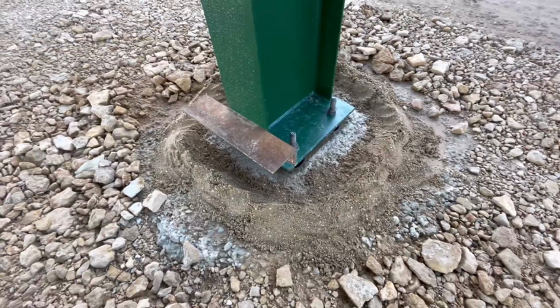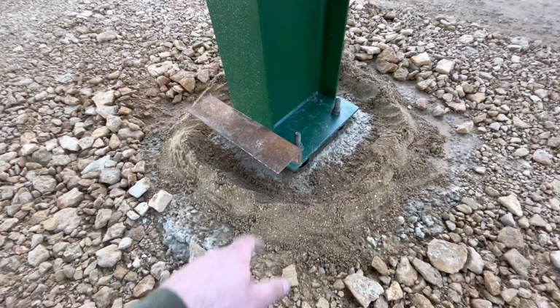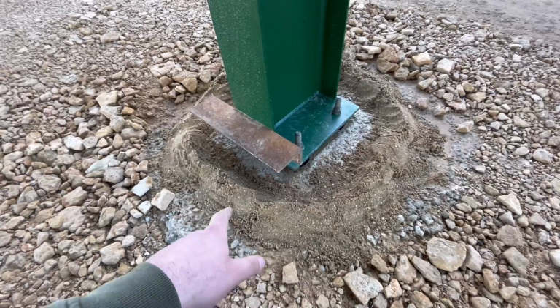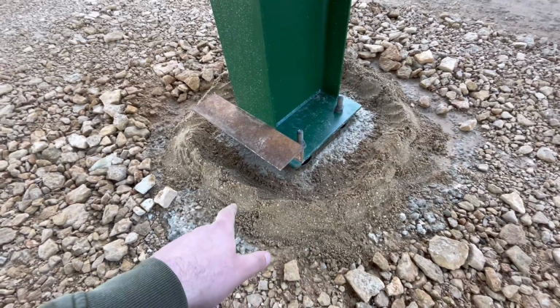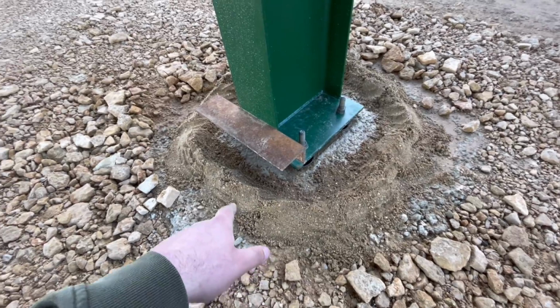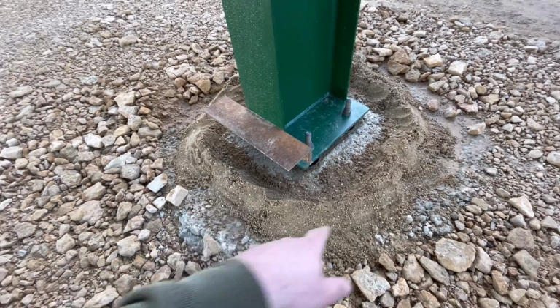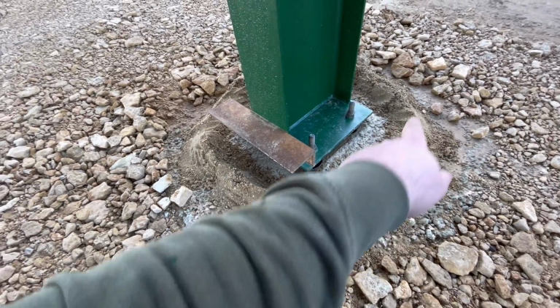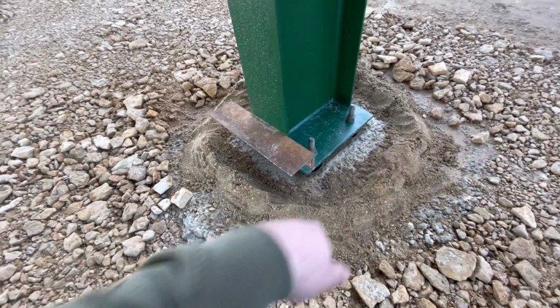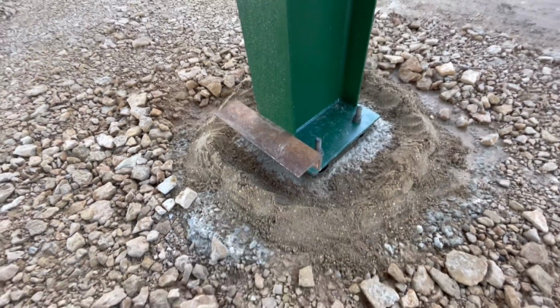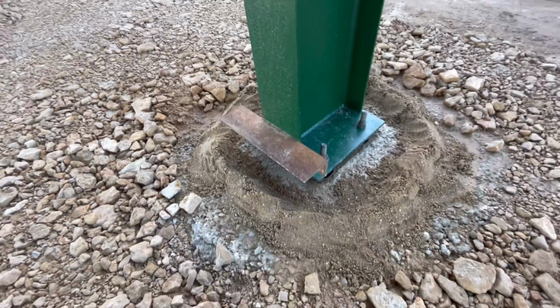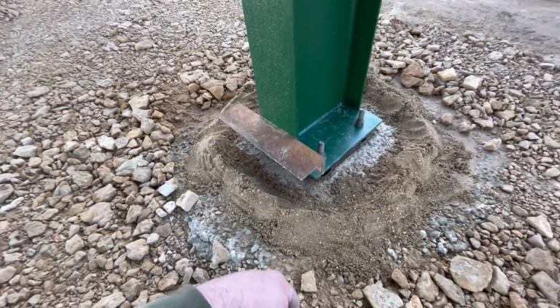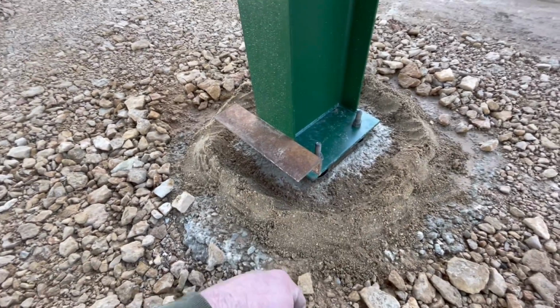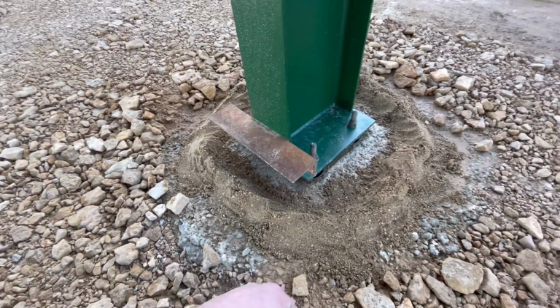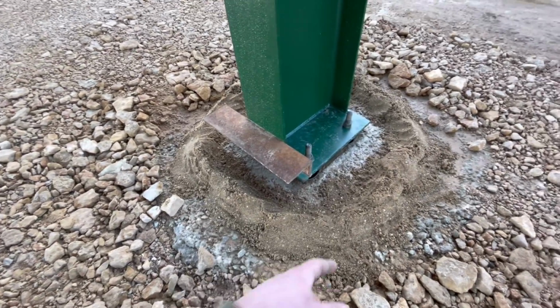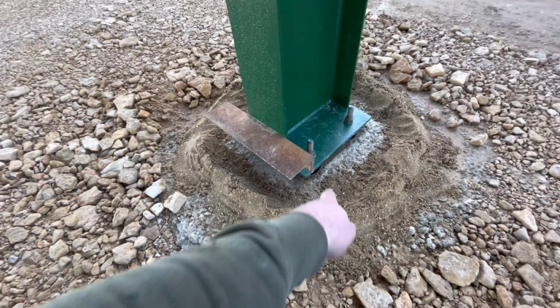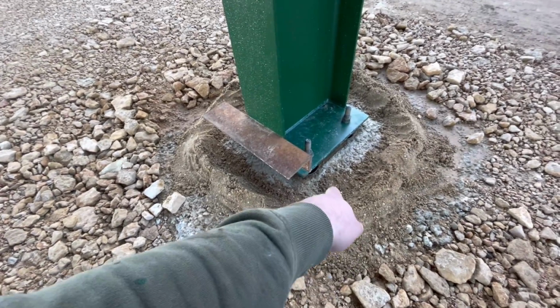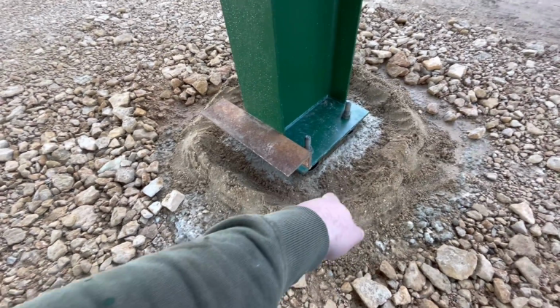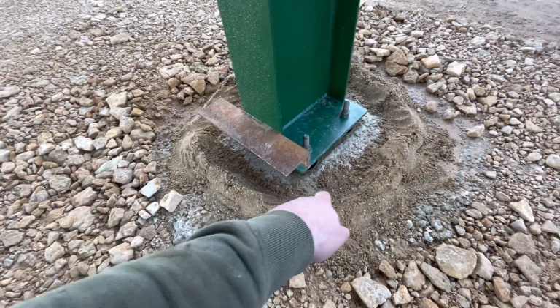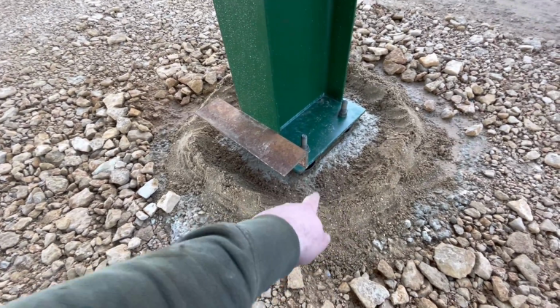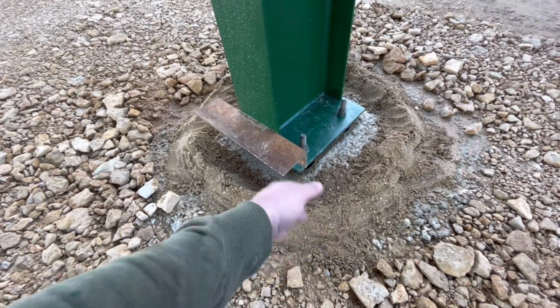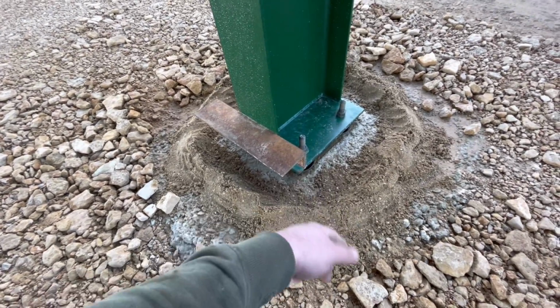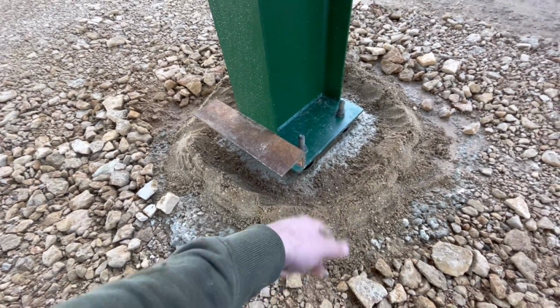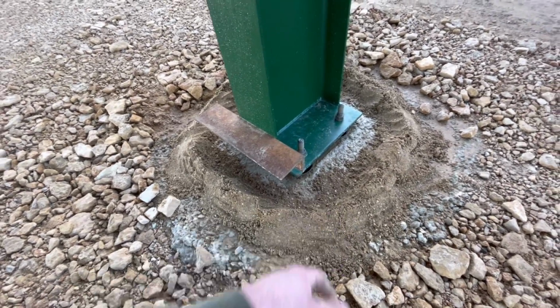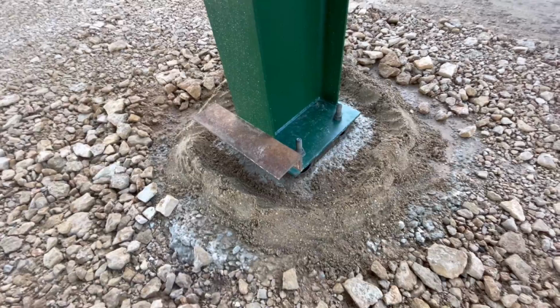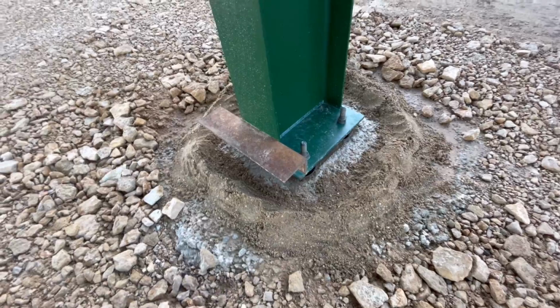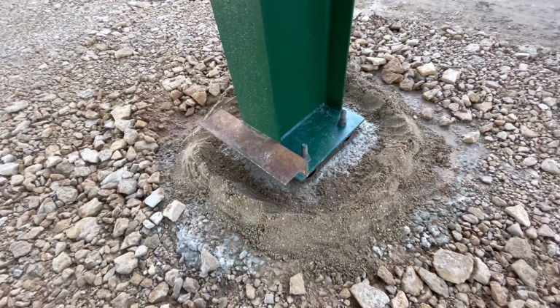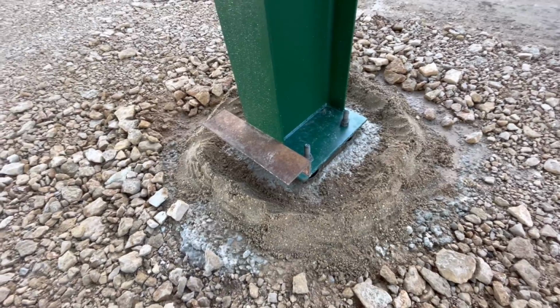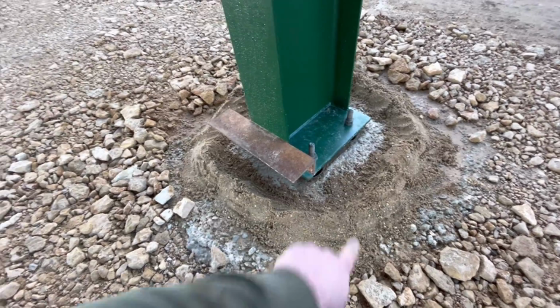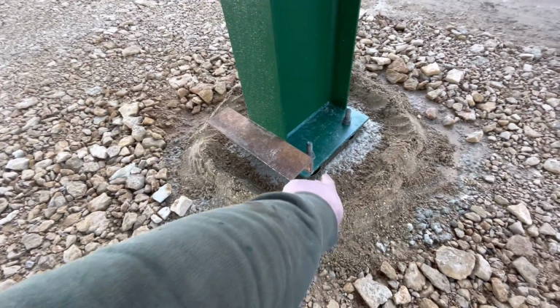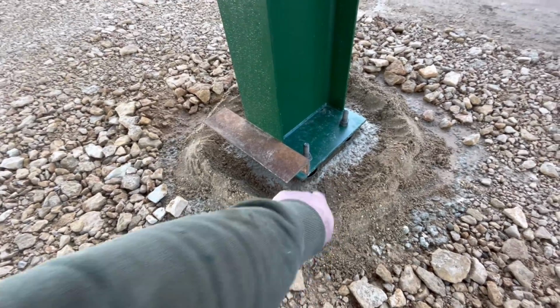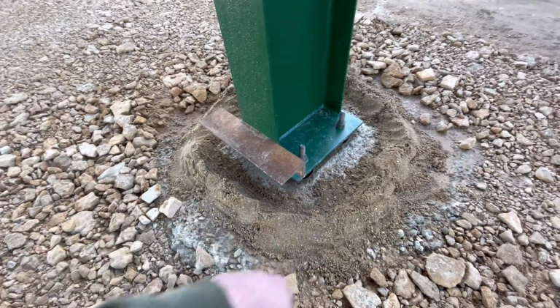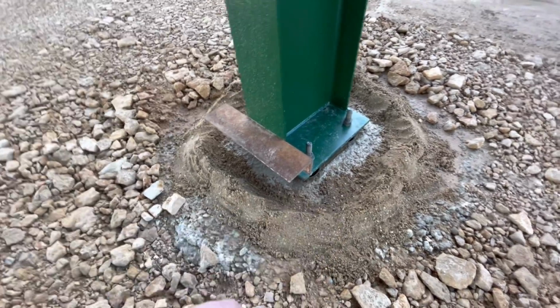I made a little dam around it all so that I can pour all the grout in there now and it doesn't all come flowing out, because you have to put it in real sloppy to go down these cones.